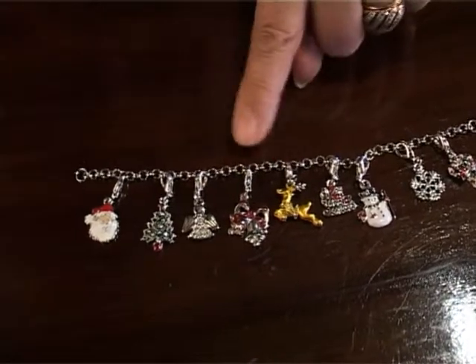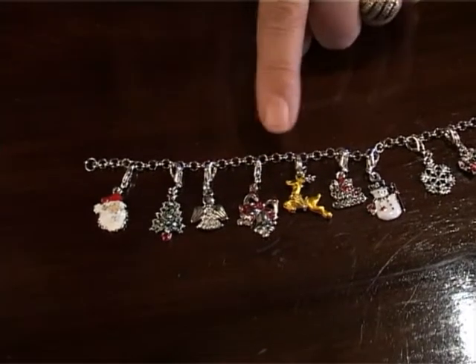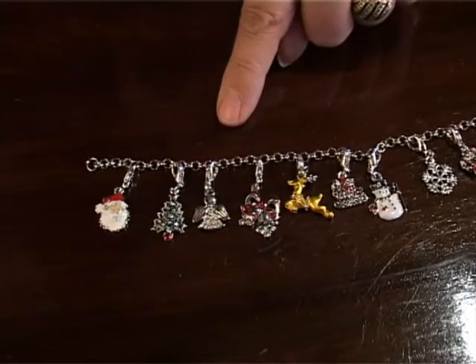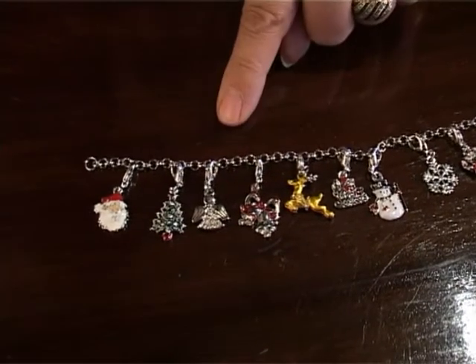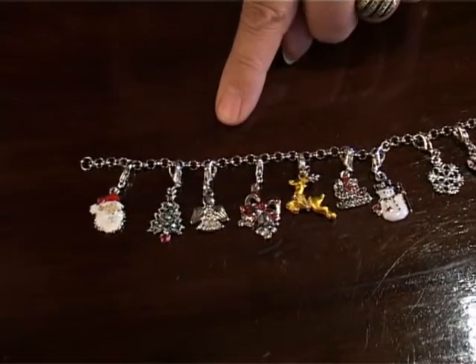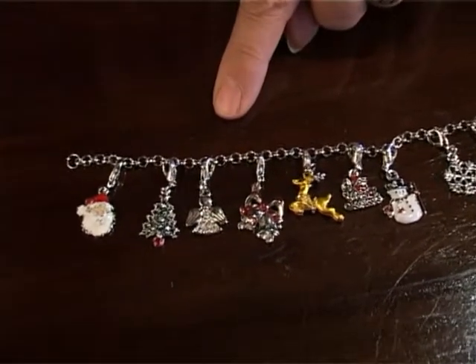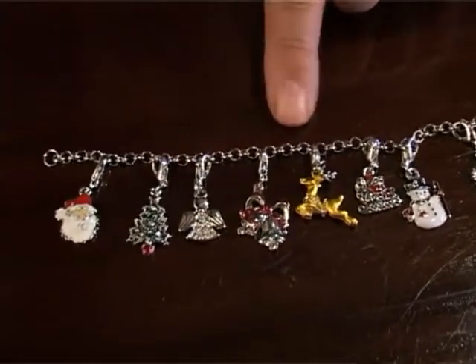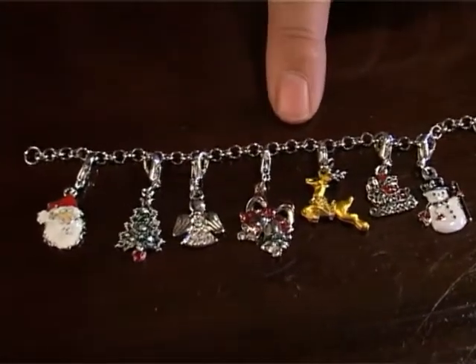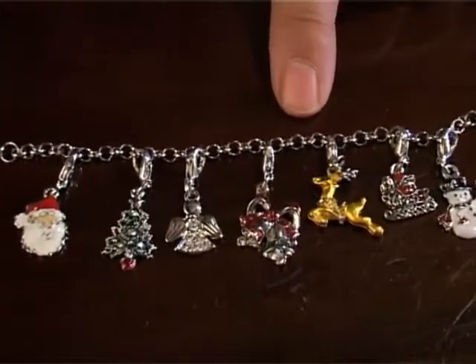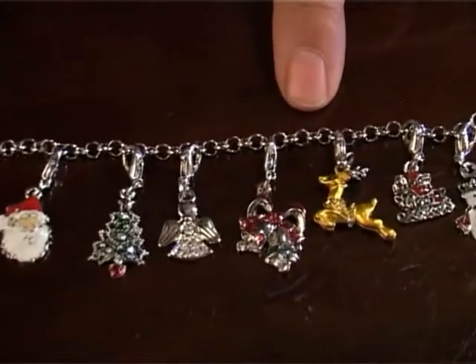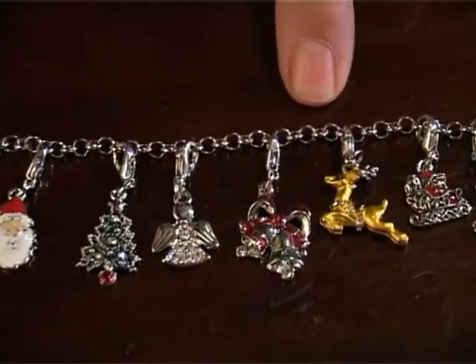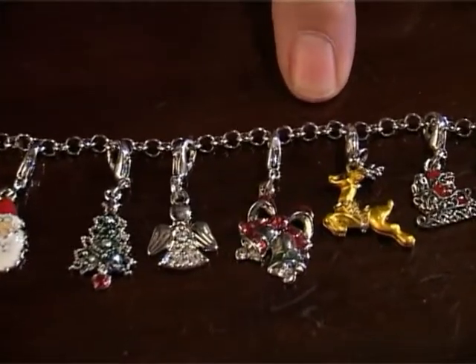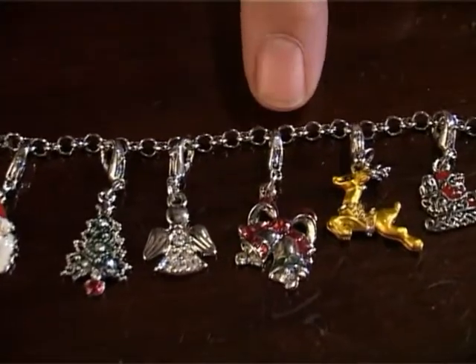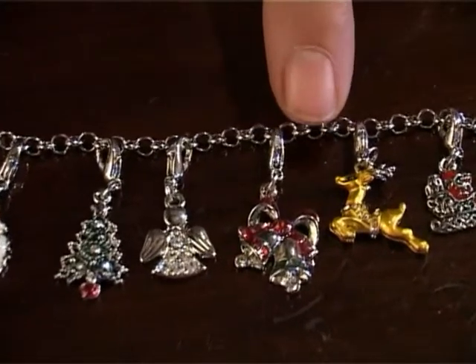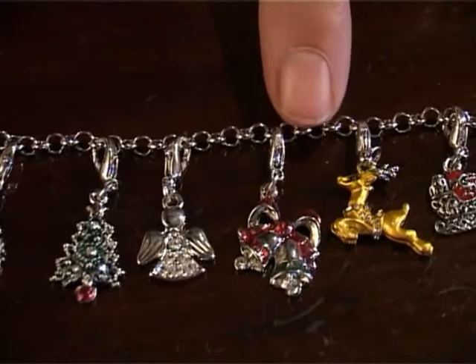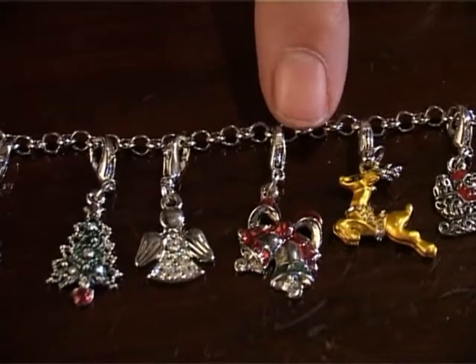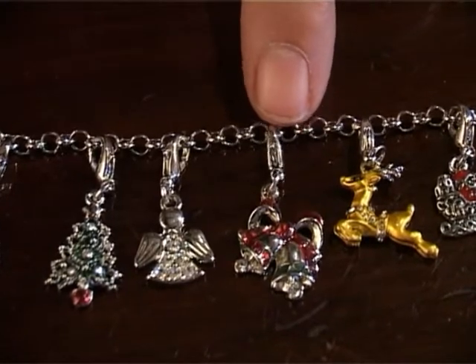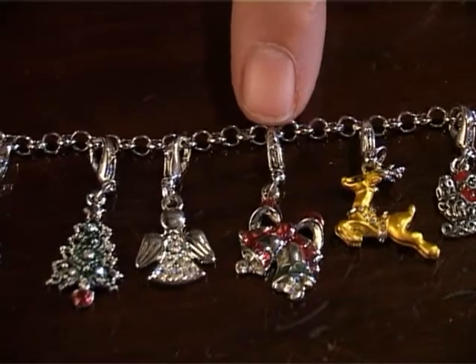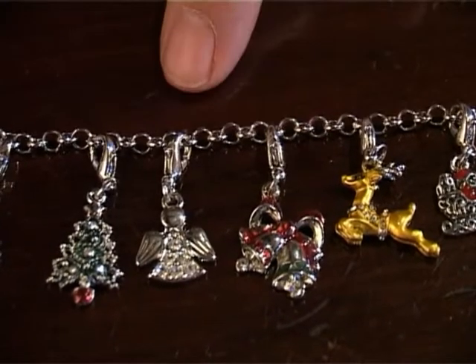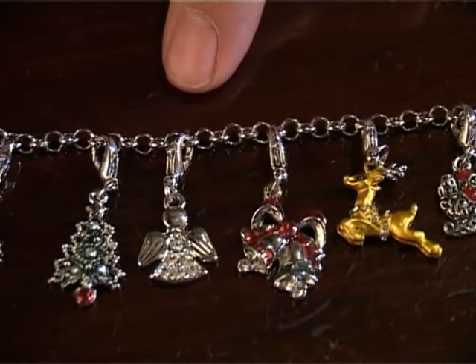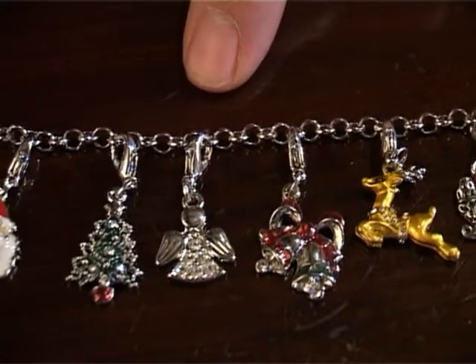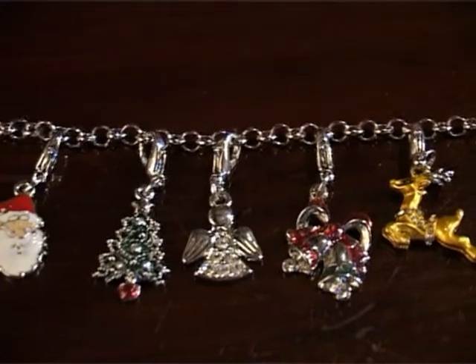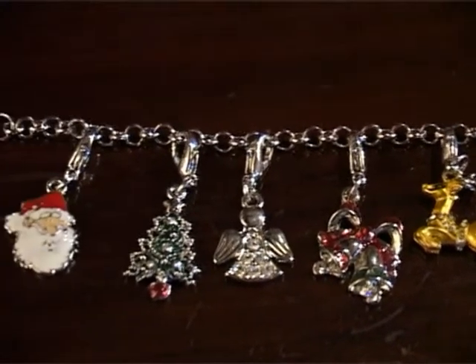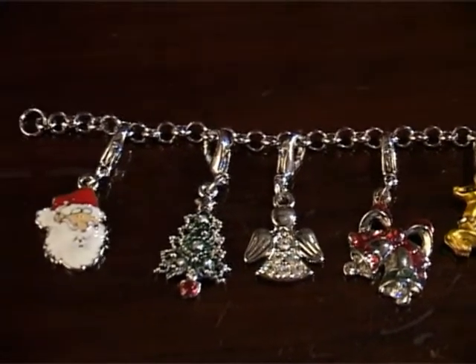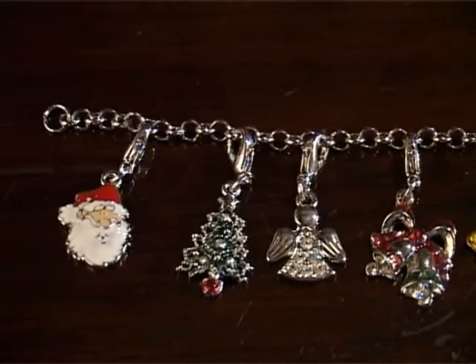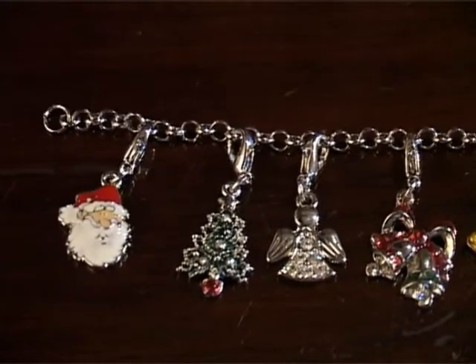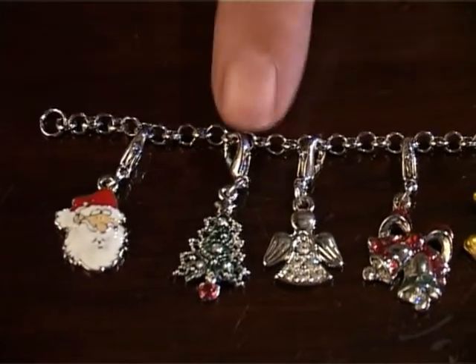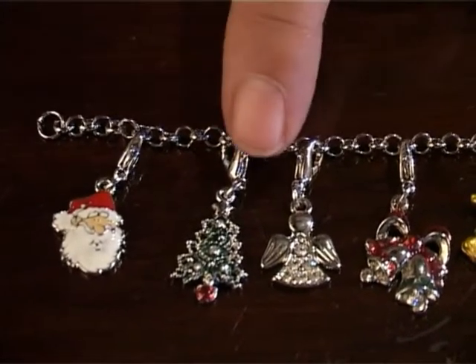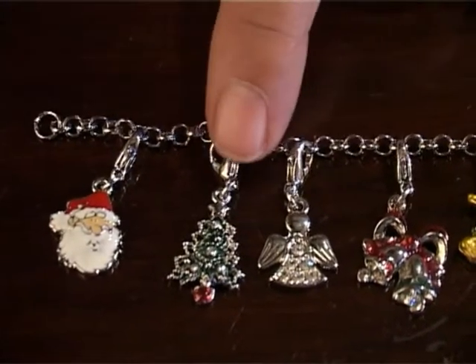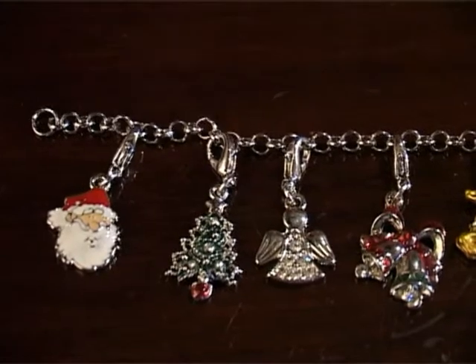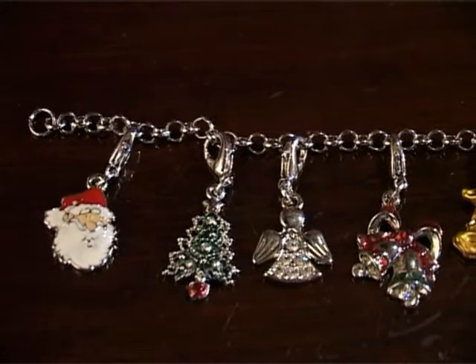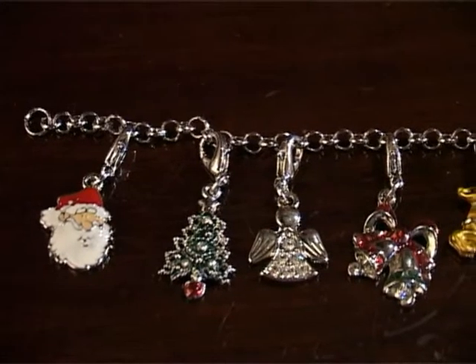So you can take these off, put them on a spare necklace or your key ring and use them, or attach them to your handbag.